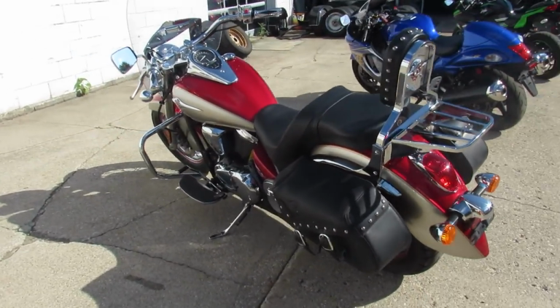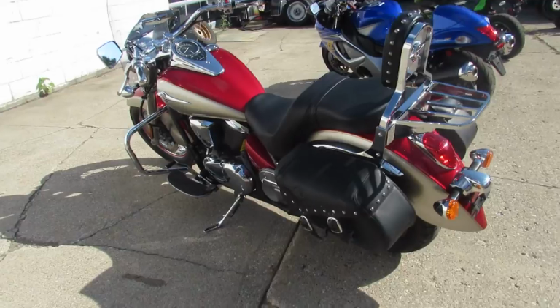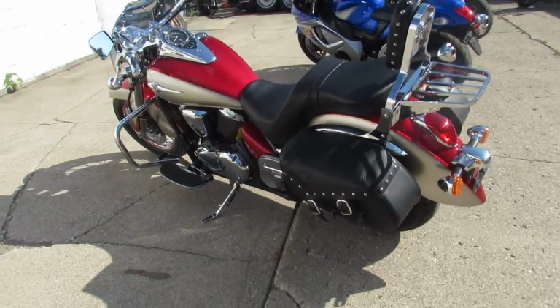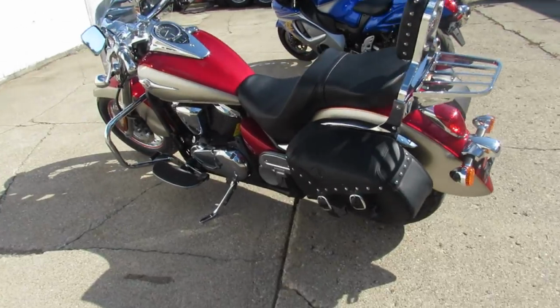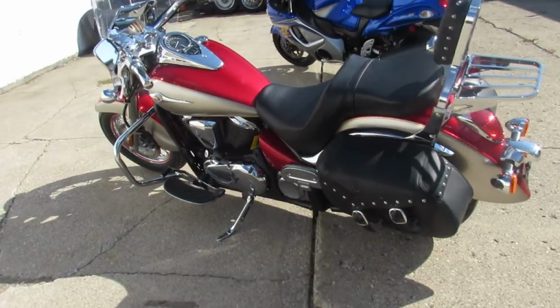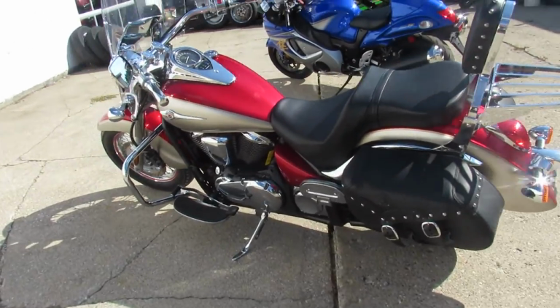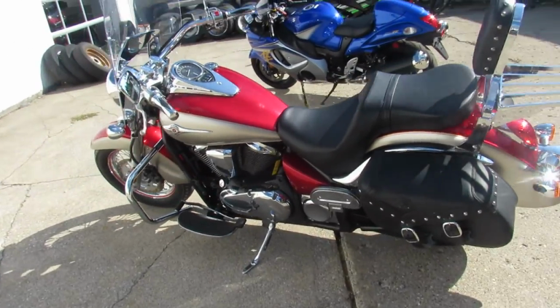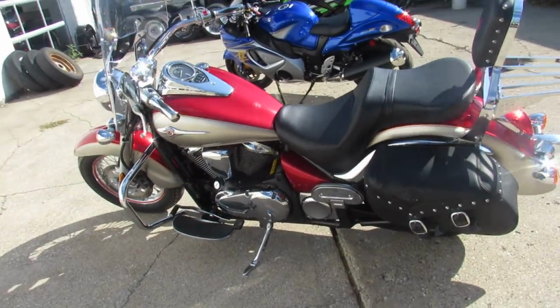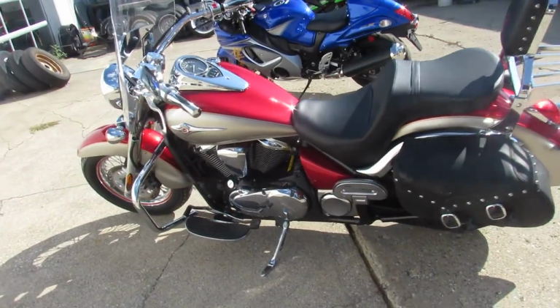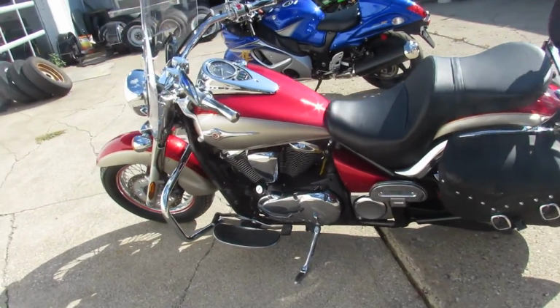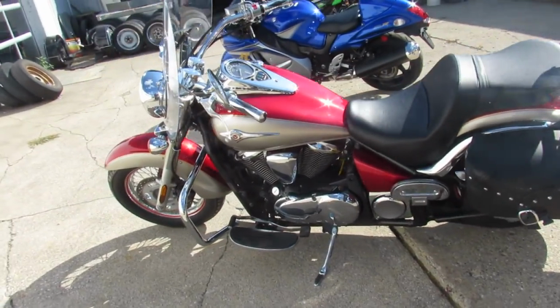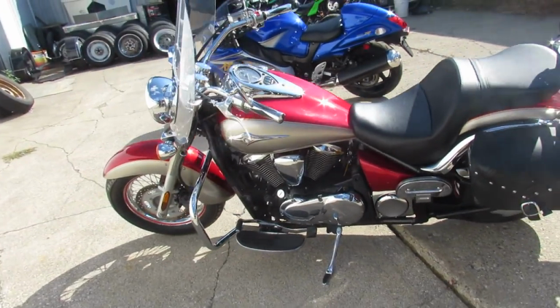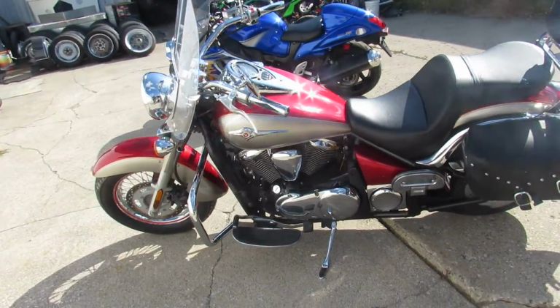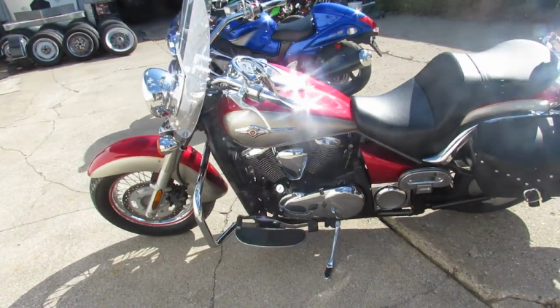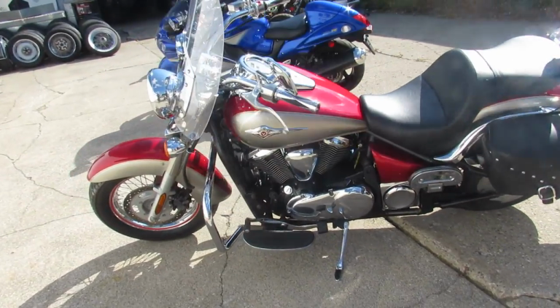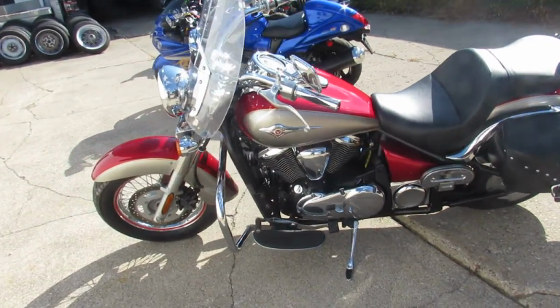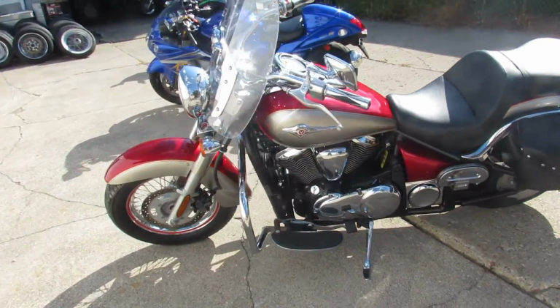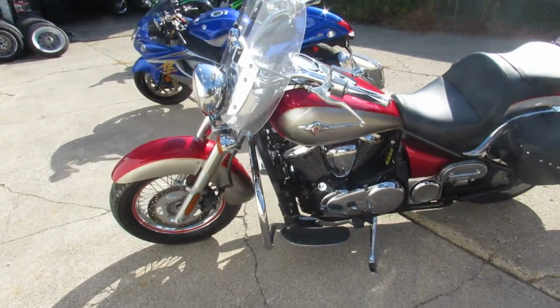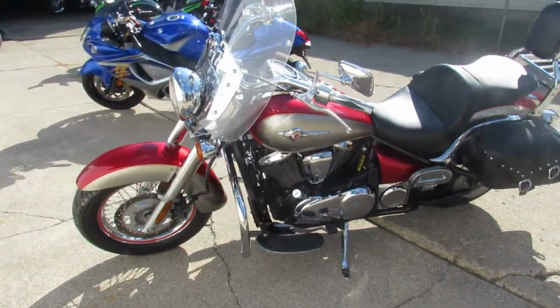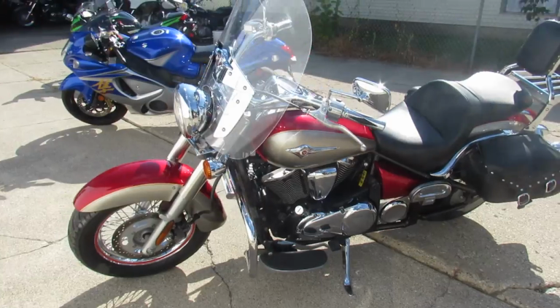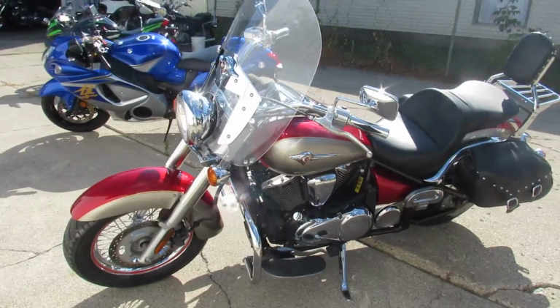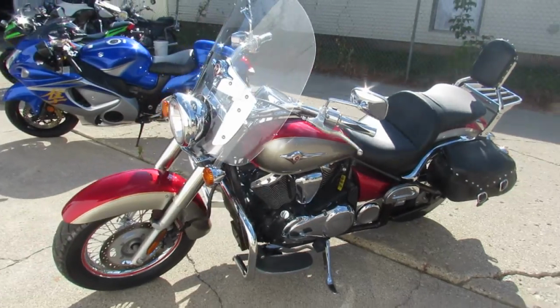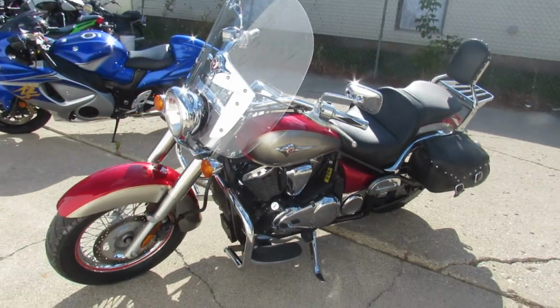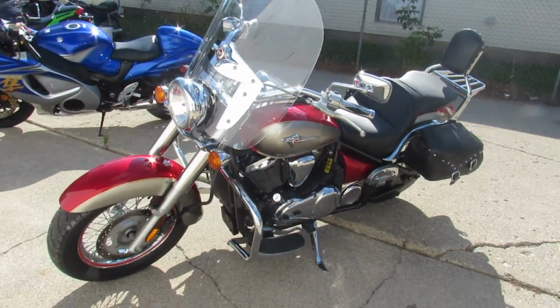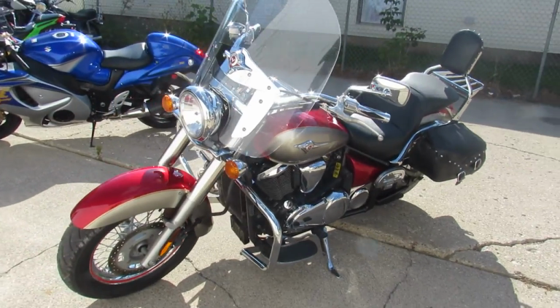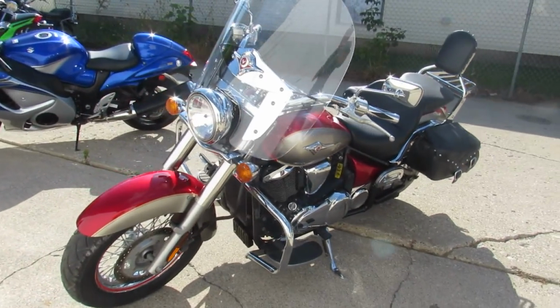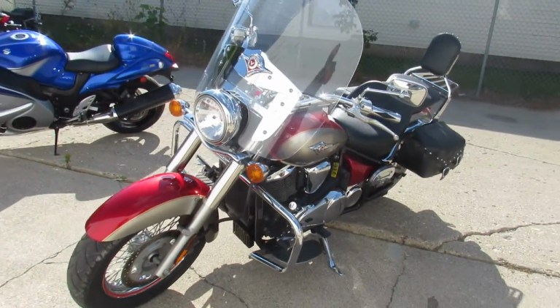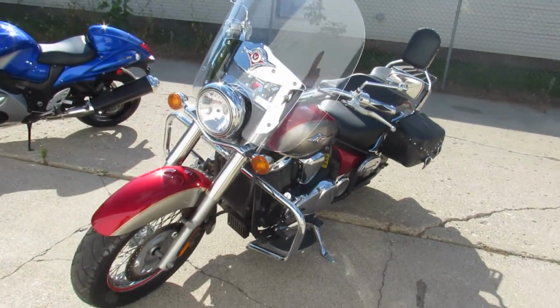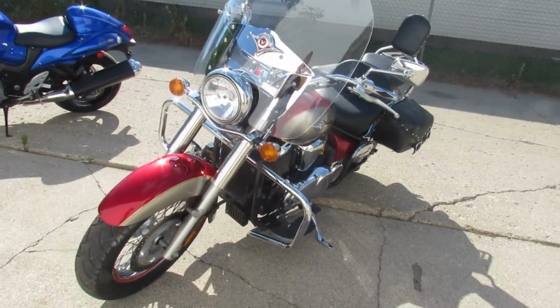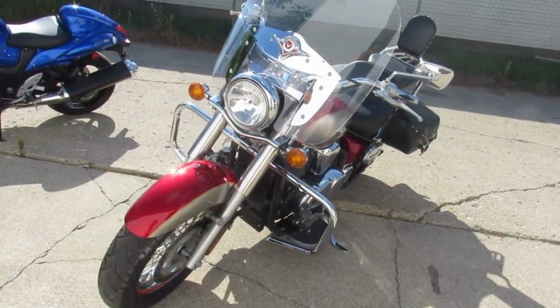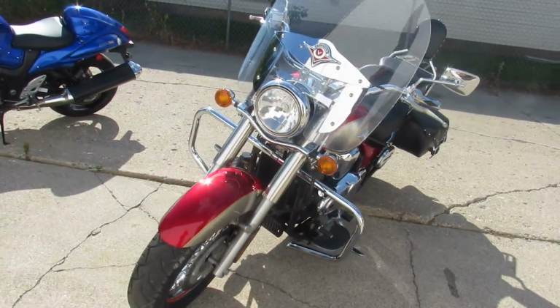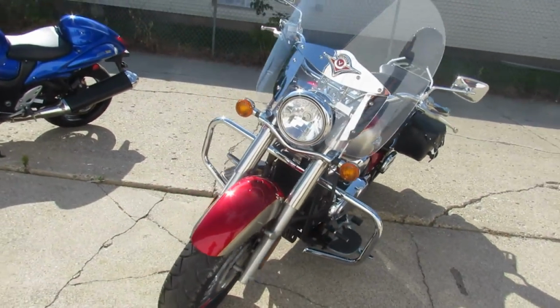Super clean, paint shines bright, chrome looks like new. This one has it all: windshield, saddlebags, backrests, engine guards, floorboards, luggage rack, and tons of chrome, guys.